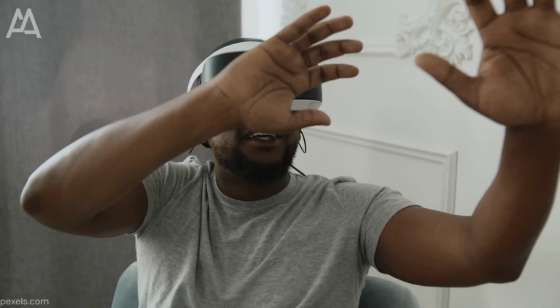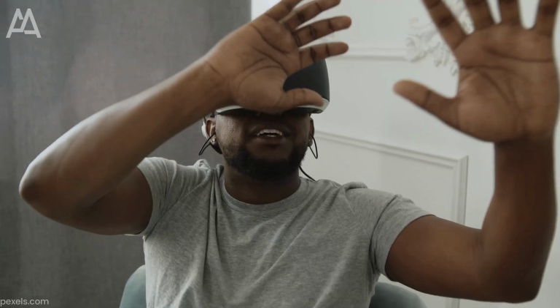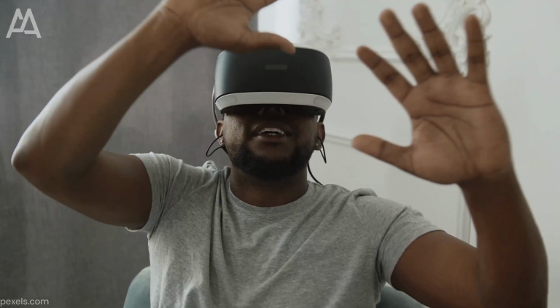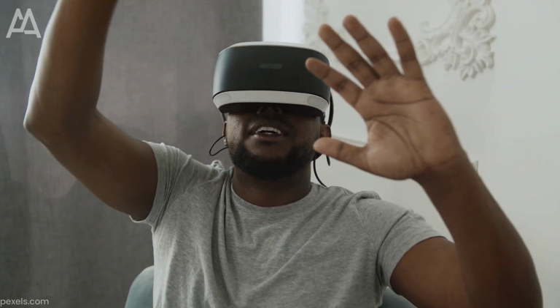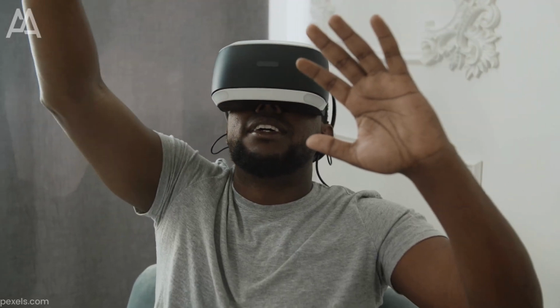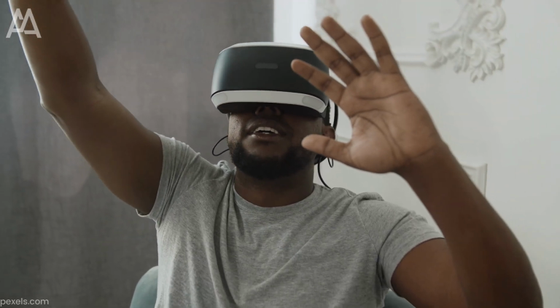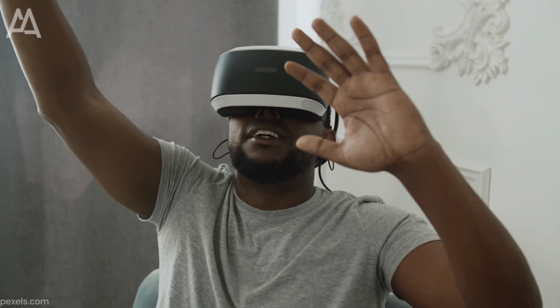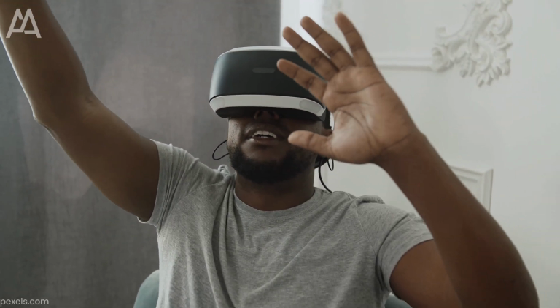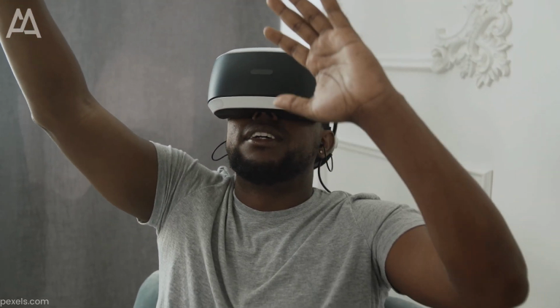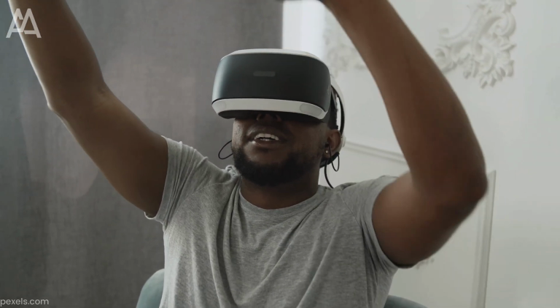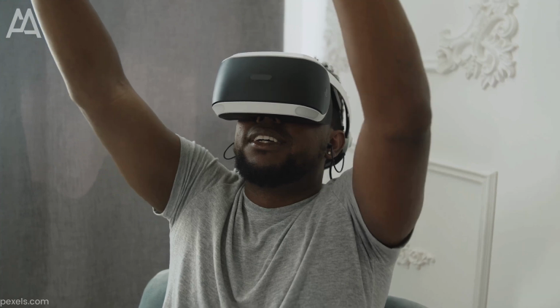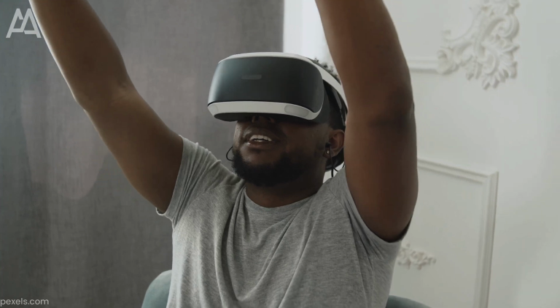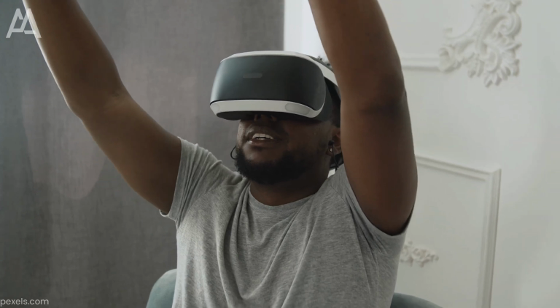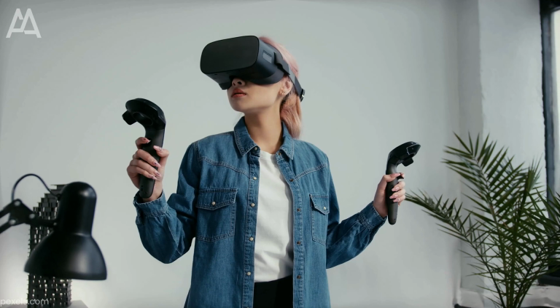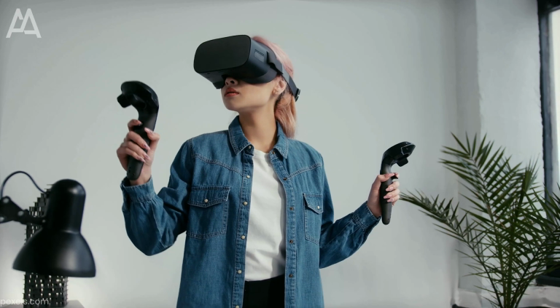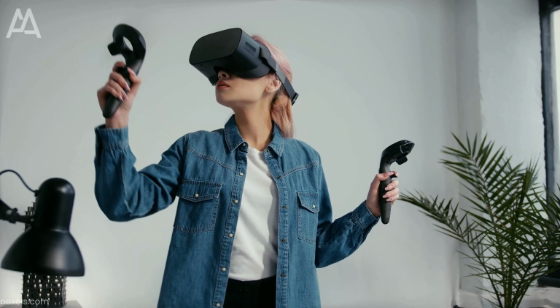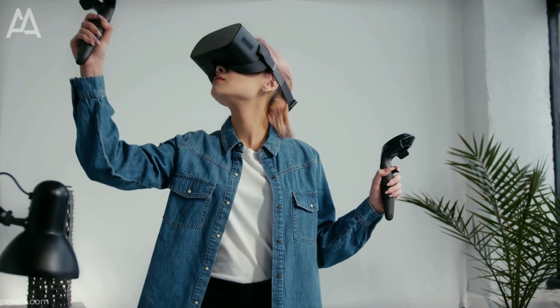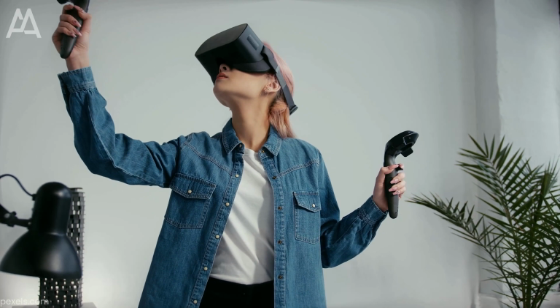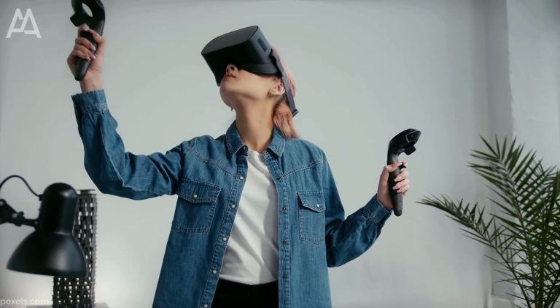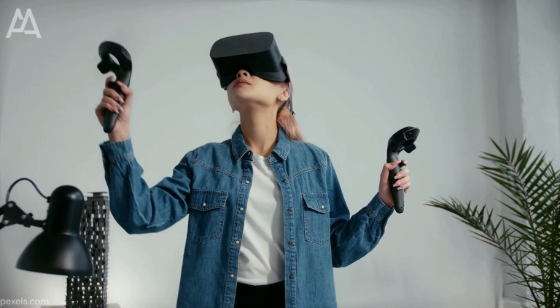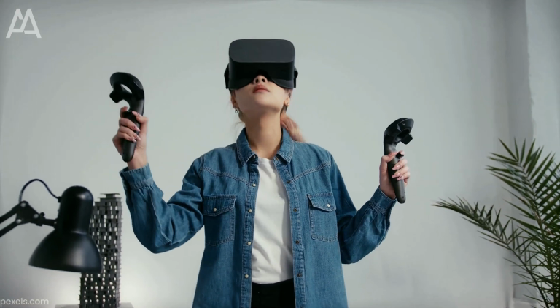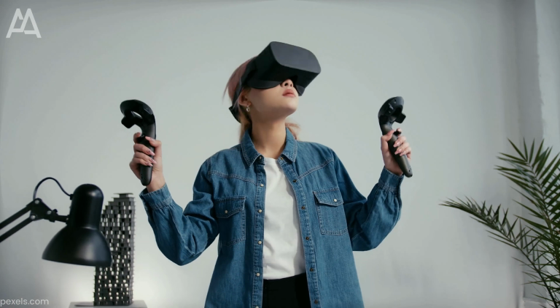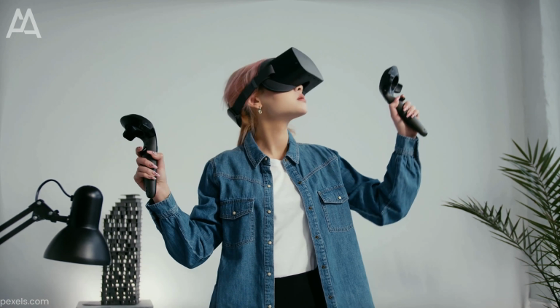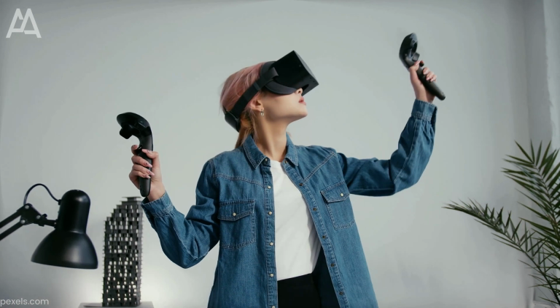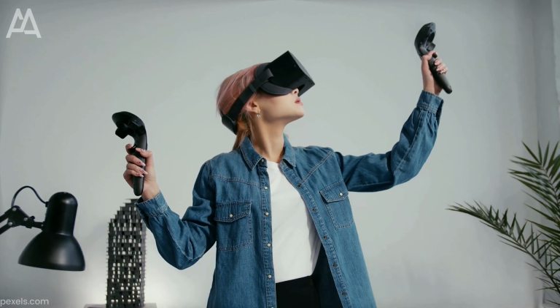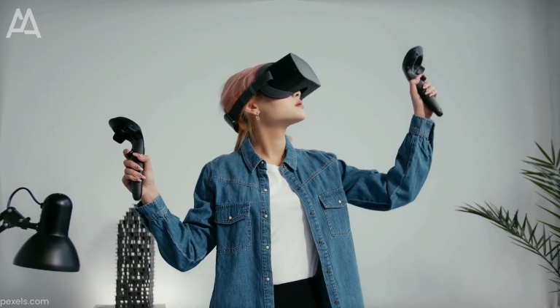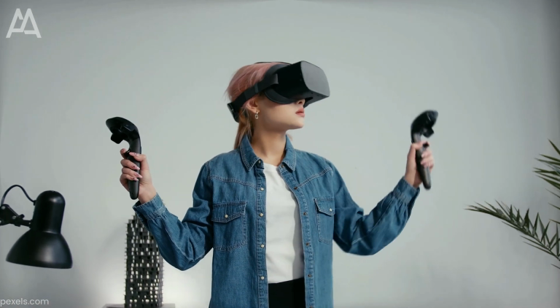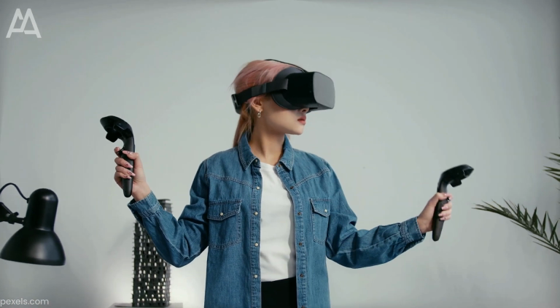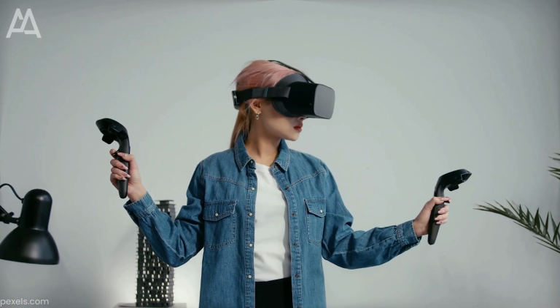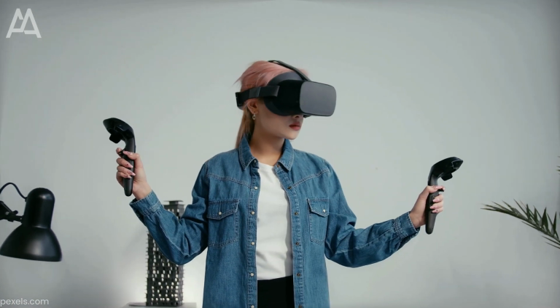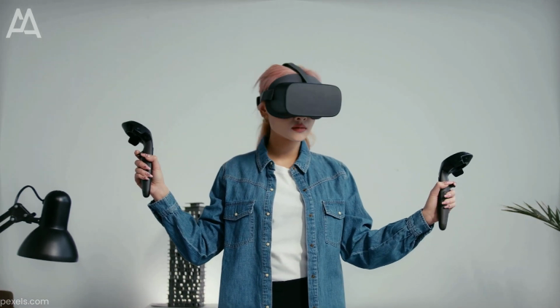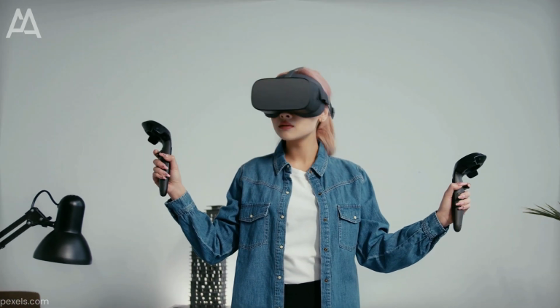Virtual and augmented reality are already having a big impact on architecture and design. The future of VR and AR in architecture and design is full of possibilities and innovation, and we can't wait to see what the next generation of these technologies will bring.